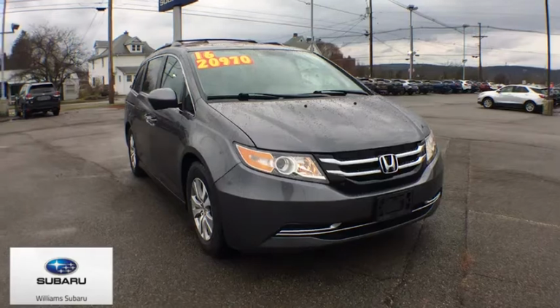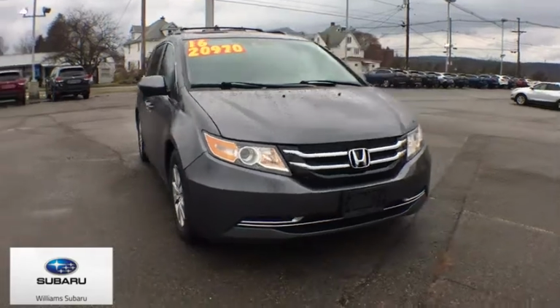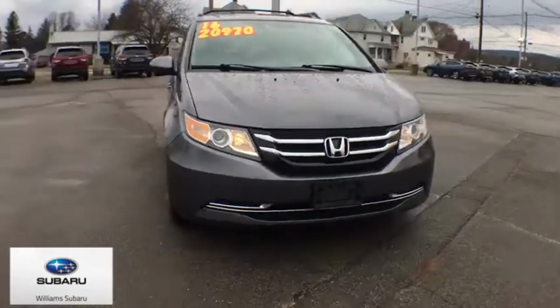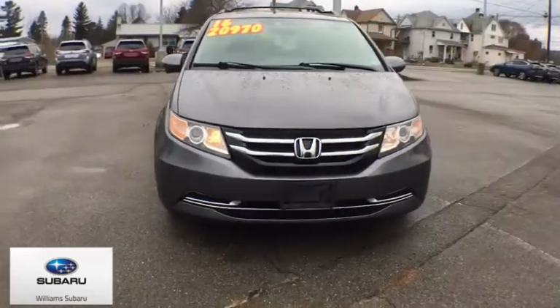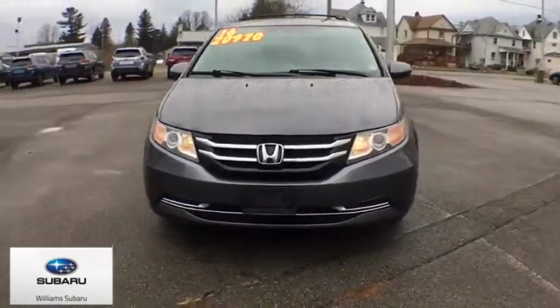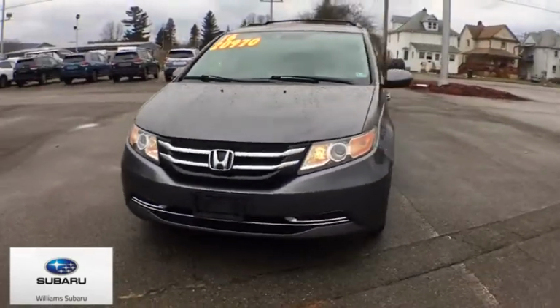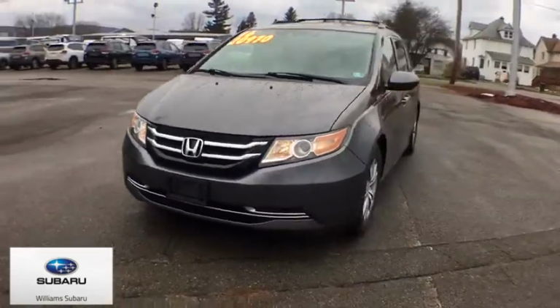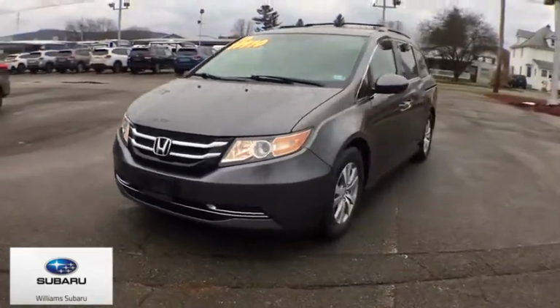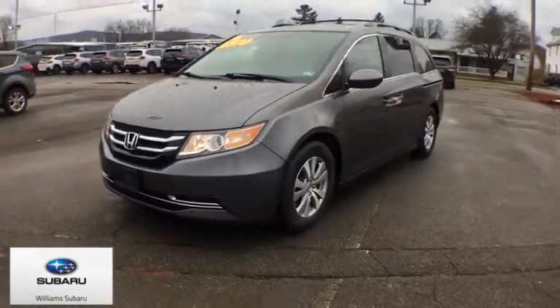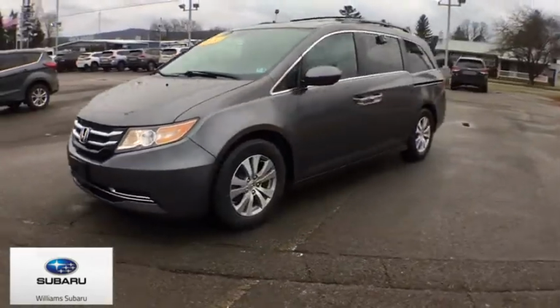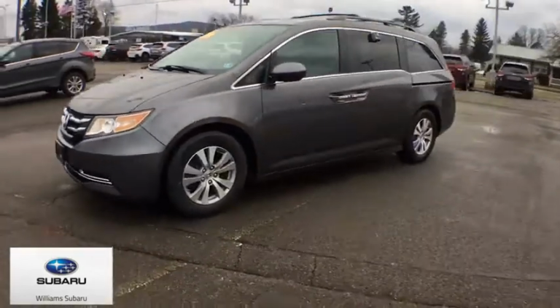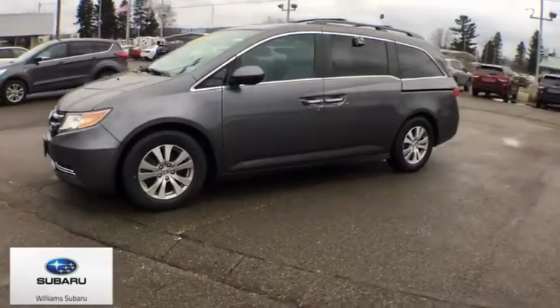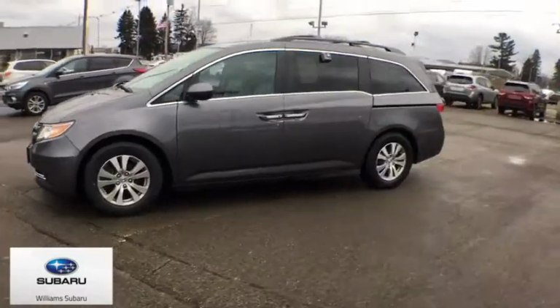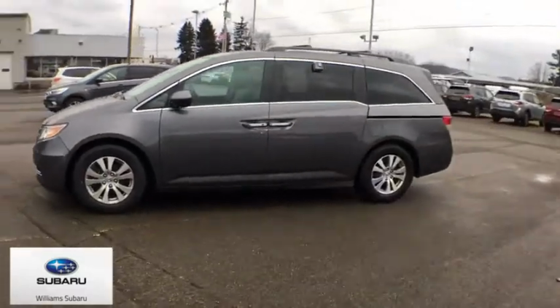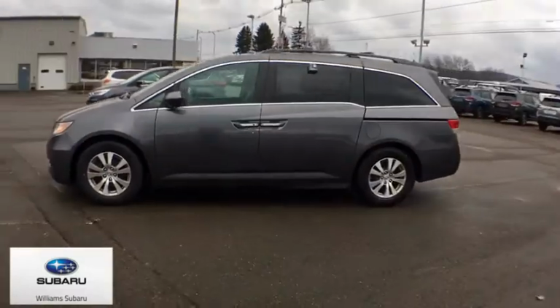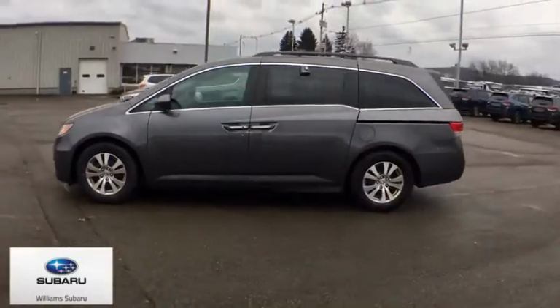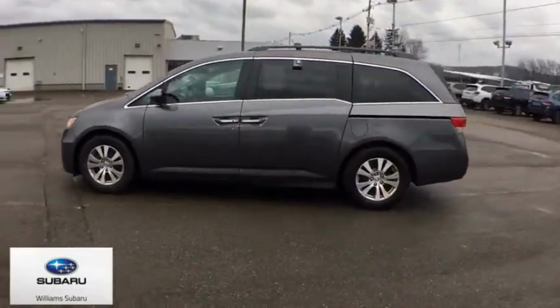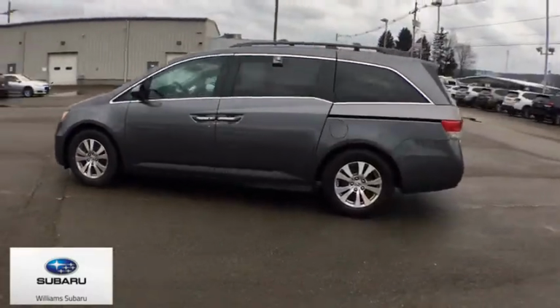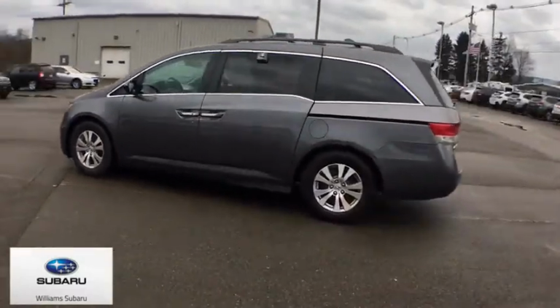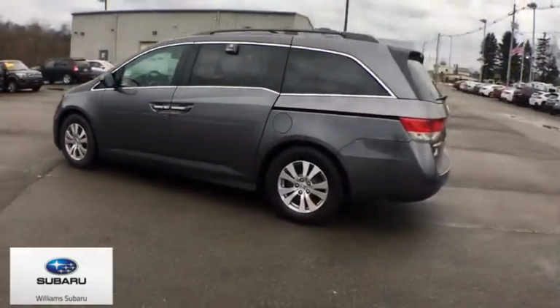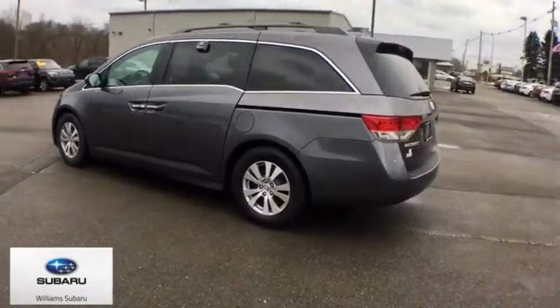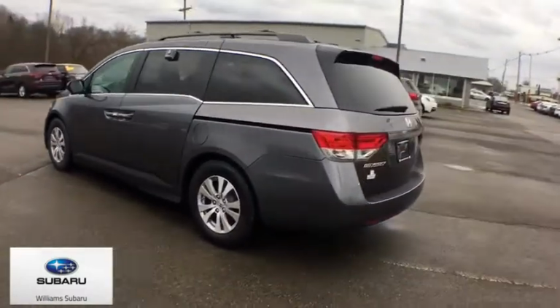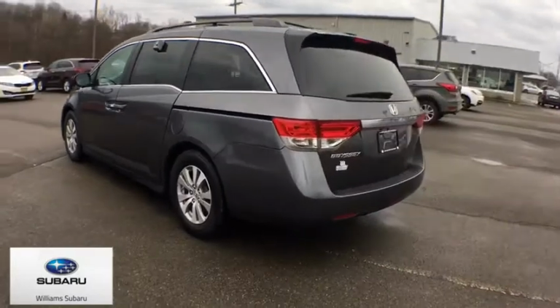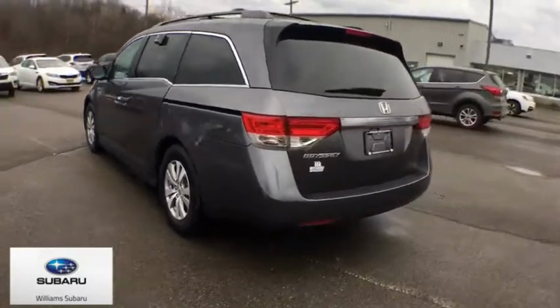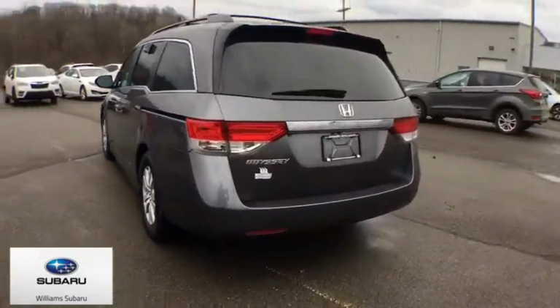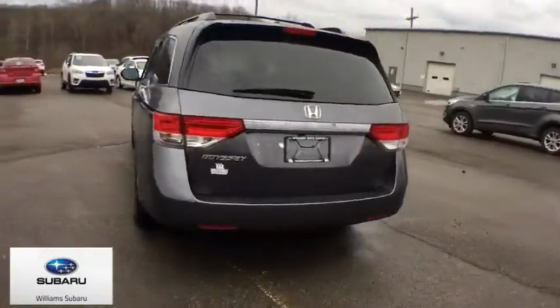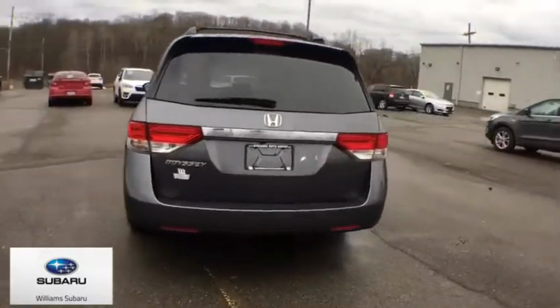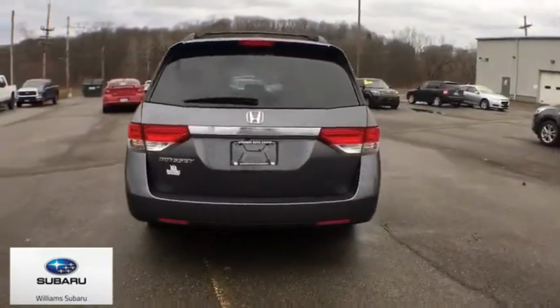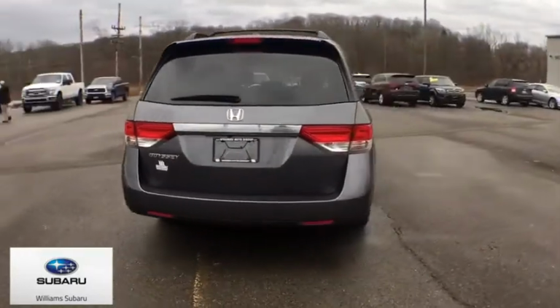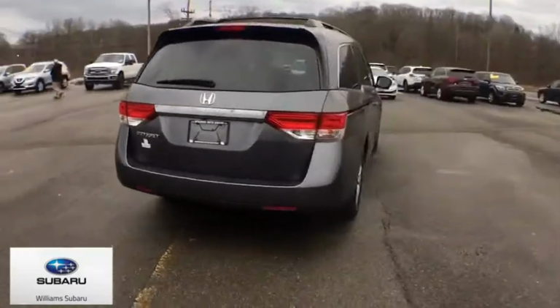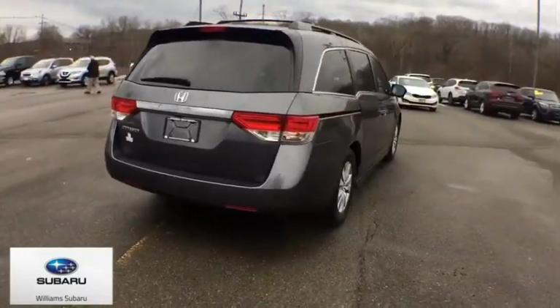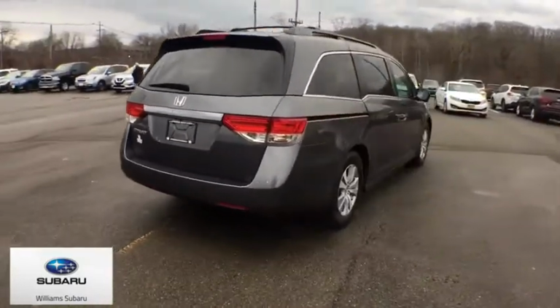We are pleased to show you a 2016 Honda Odyssey. The Honda Odyssey is a showcase of distinguished style, captivating technology, and advanced safety features — a must for all families. This vehicle has less than 70,000 miles.